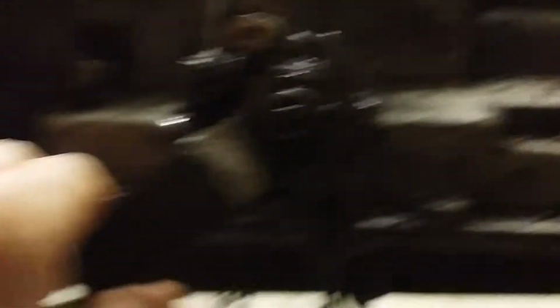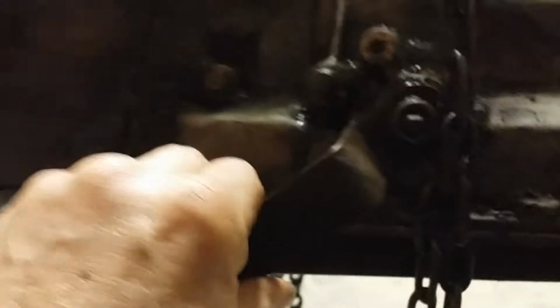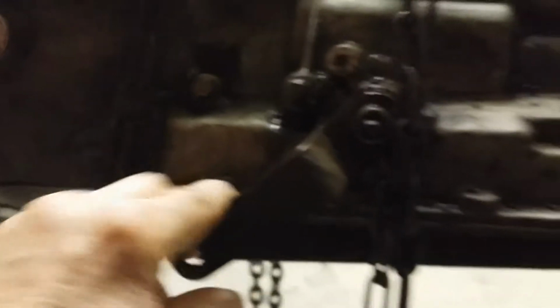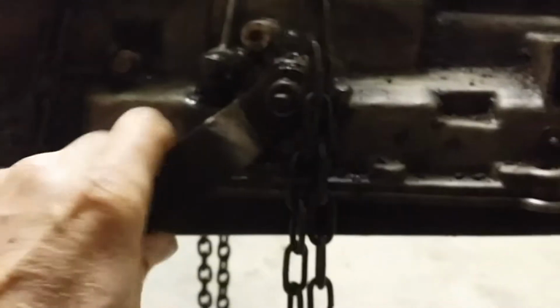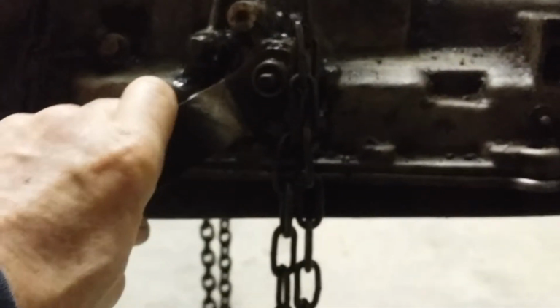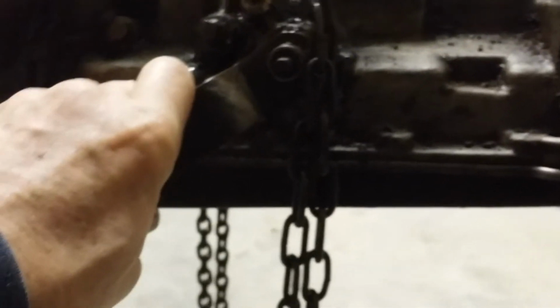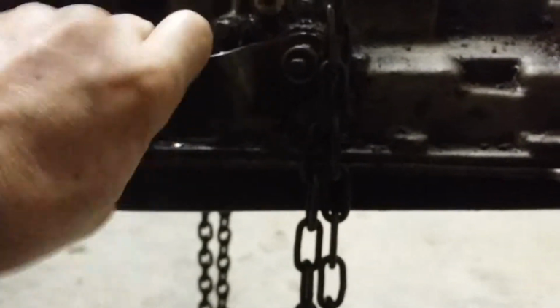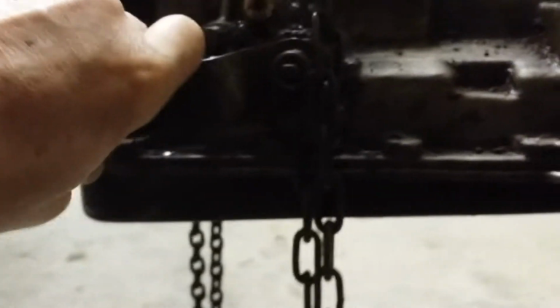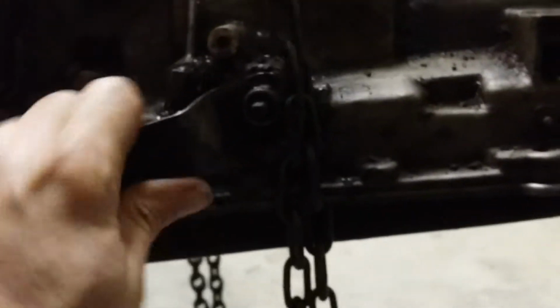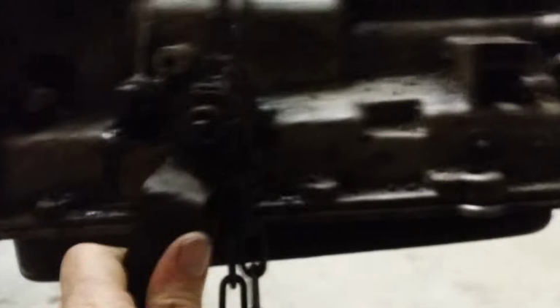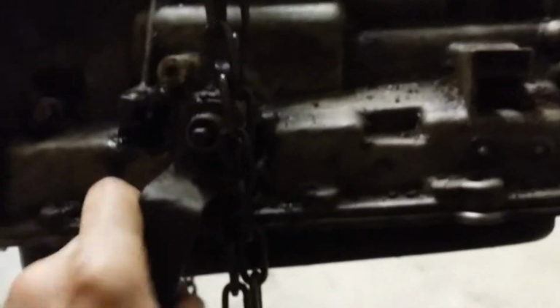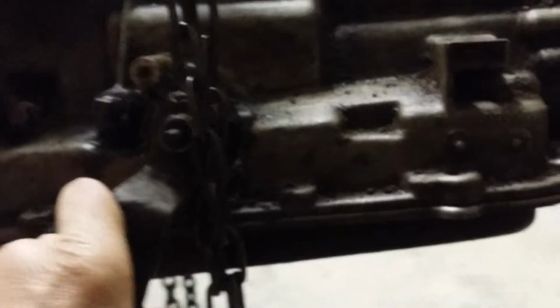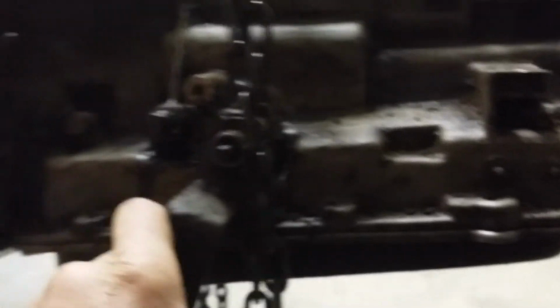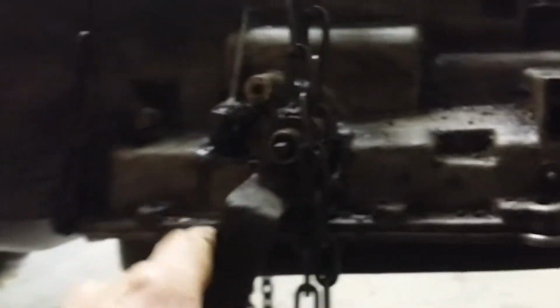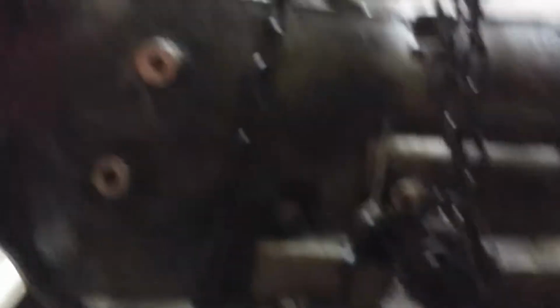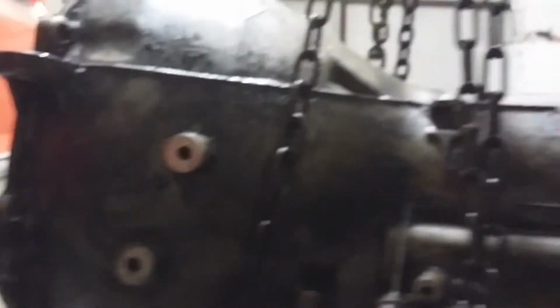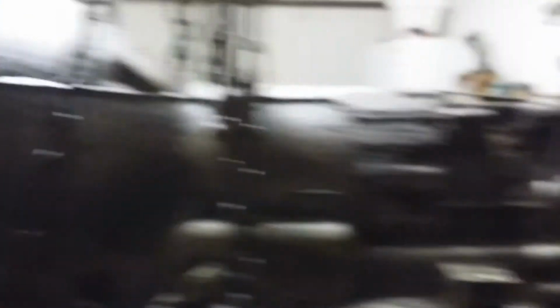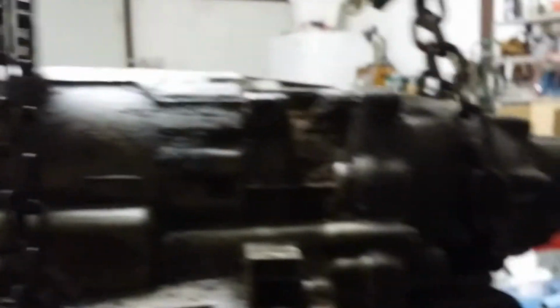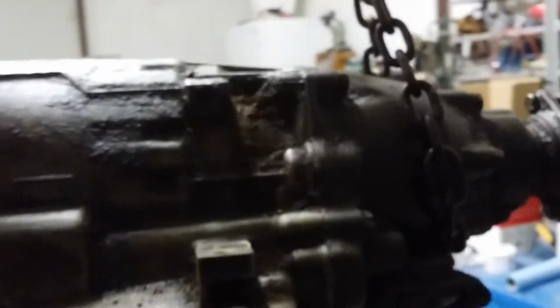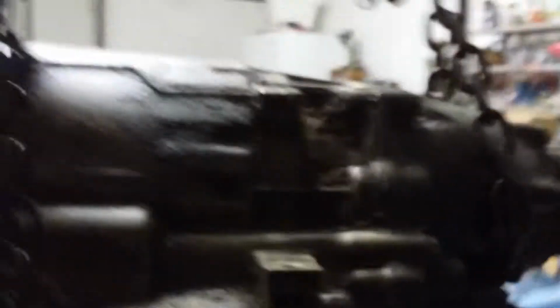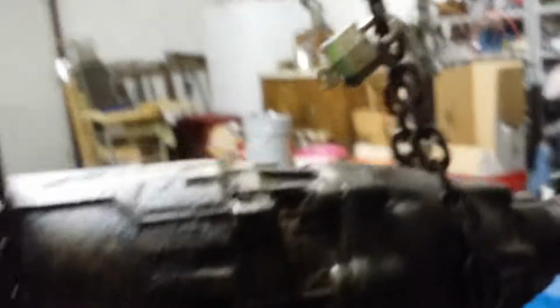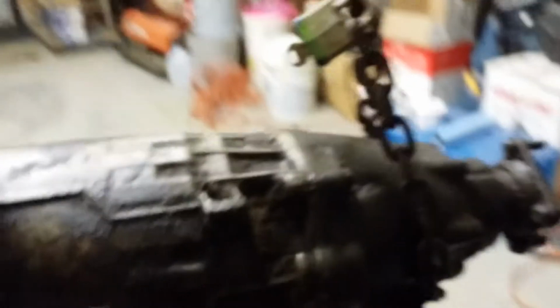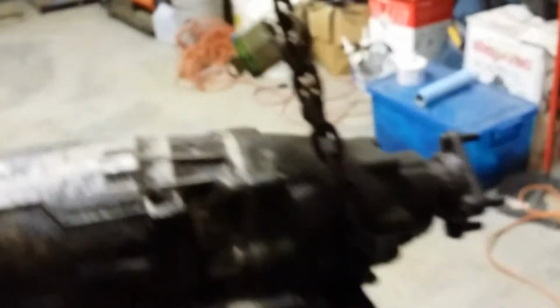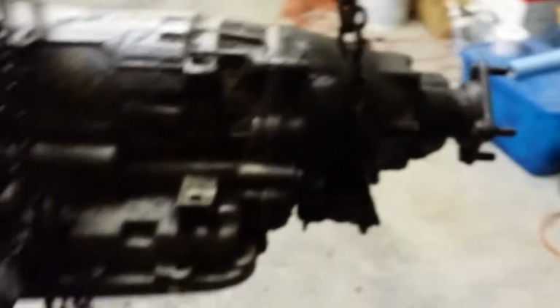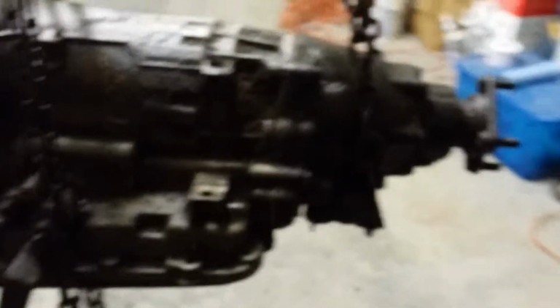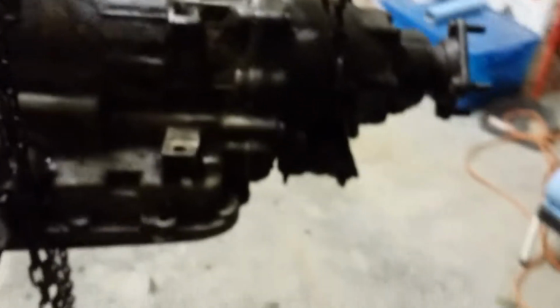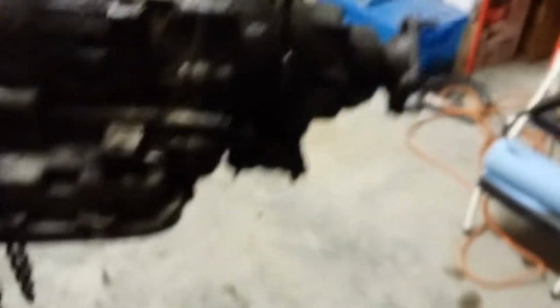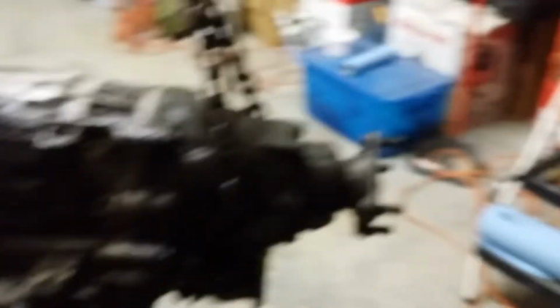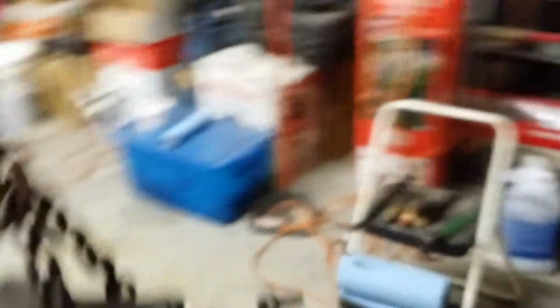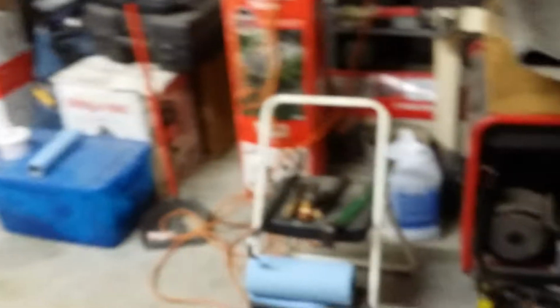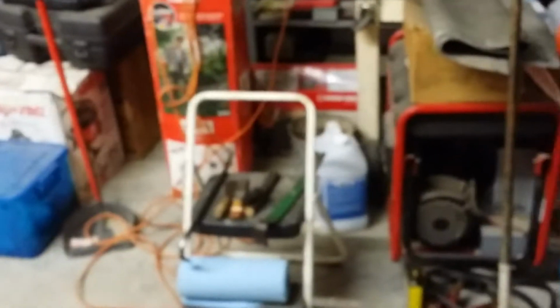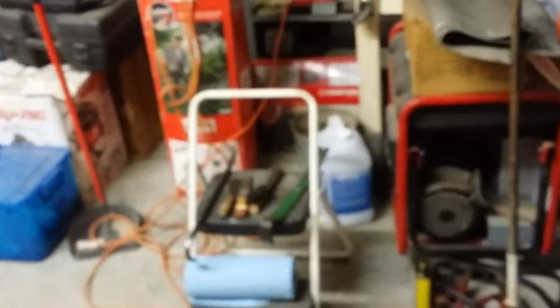Here's the shifting rod. It's a little bit clean — it needs to be a little bit cleaner, but that should be pretty good for now.